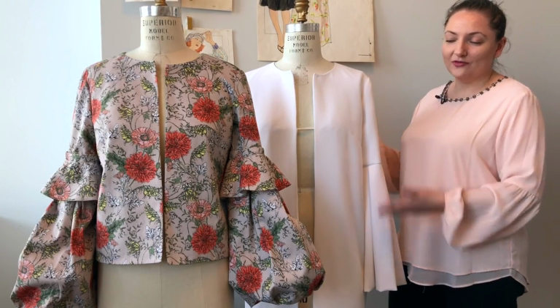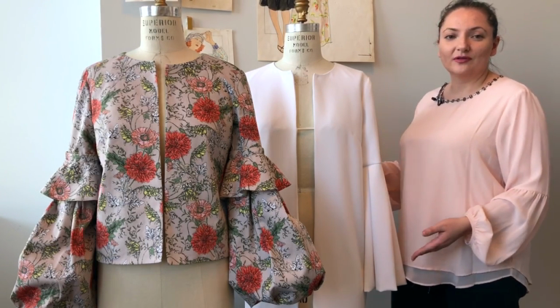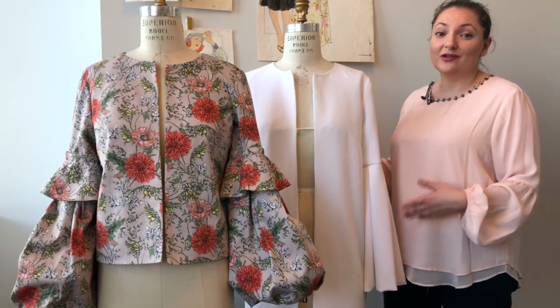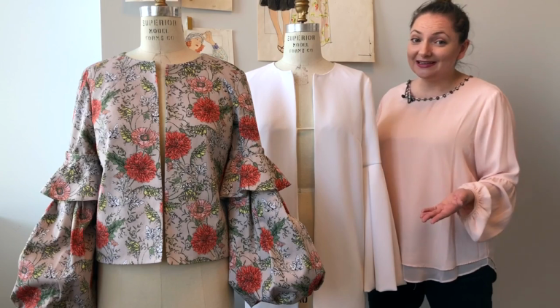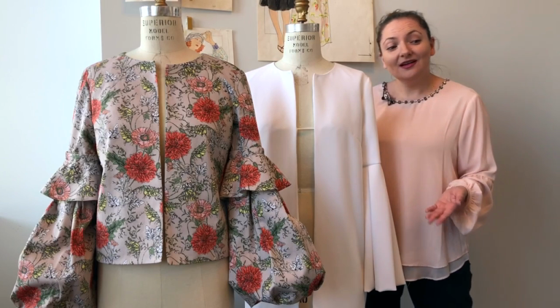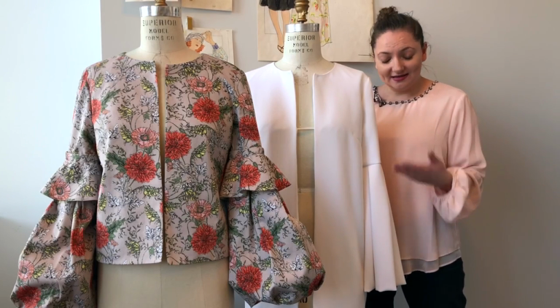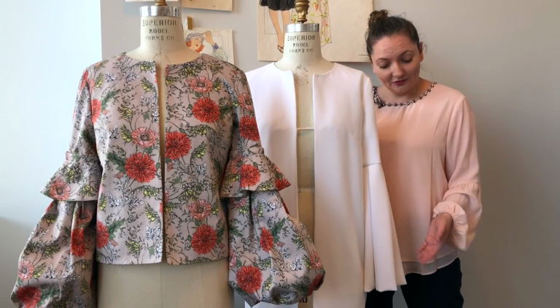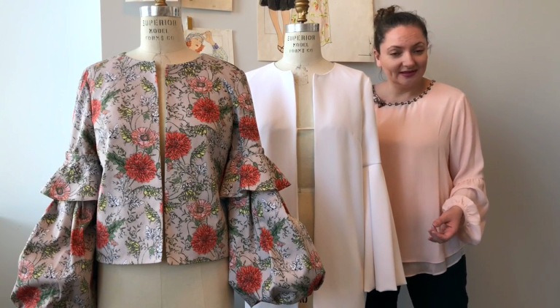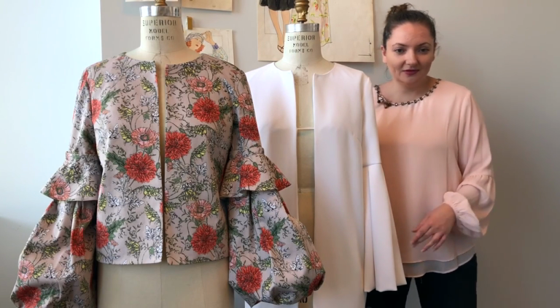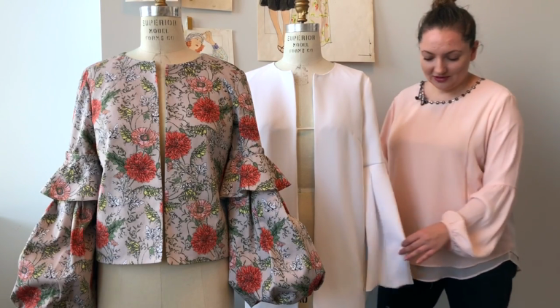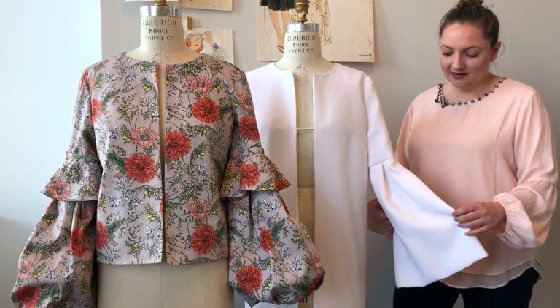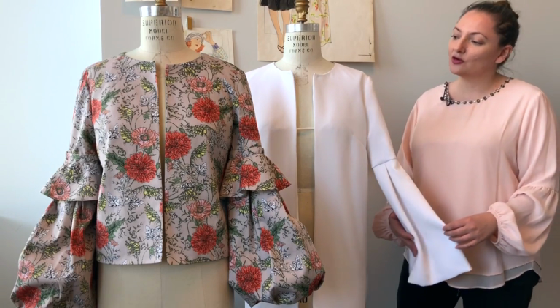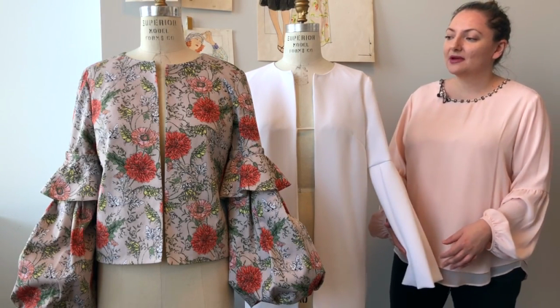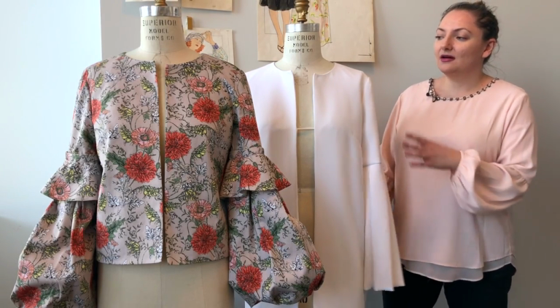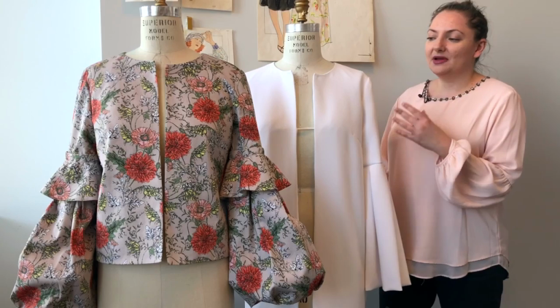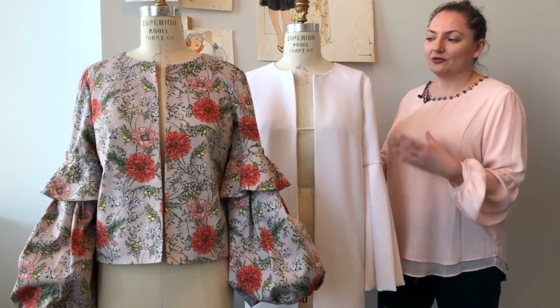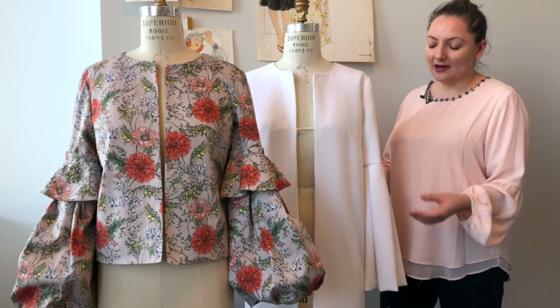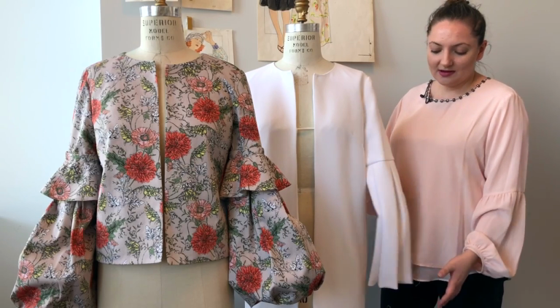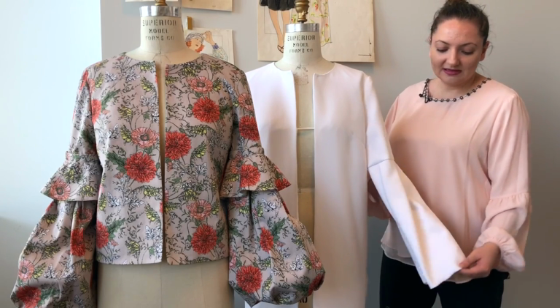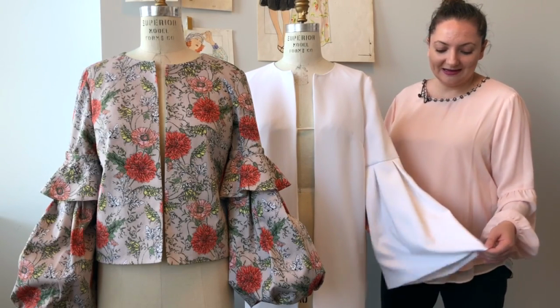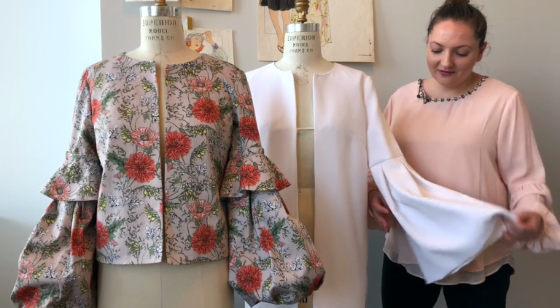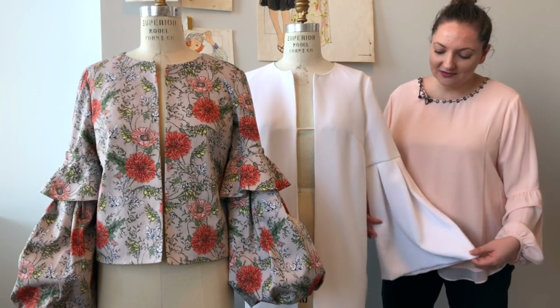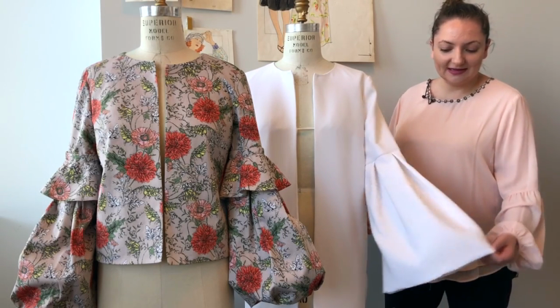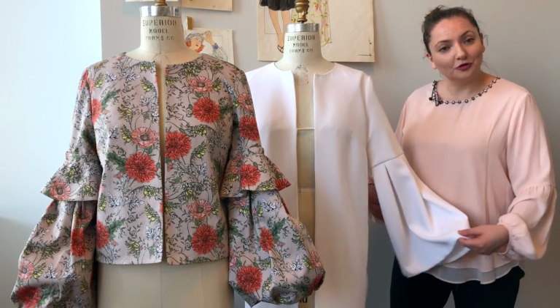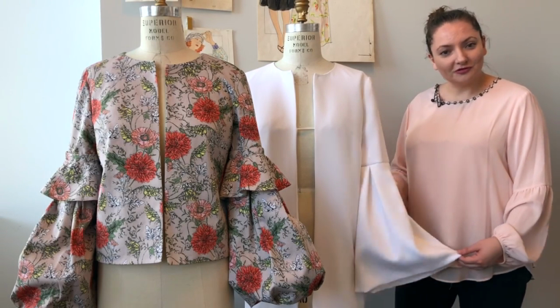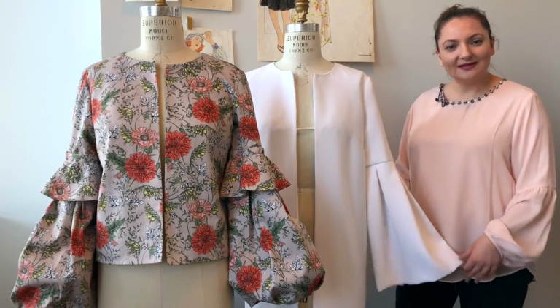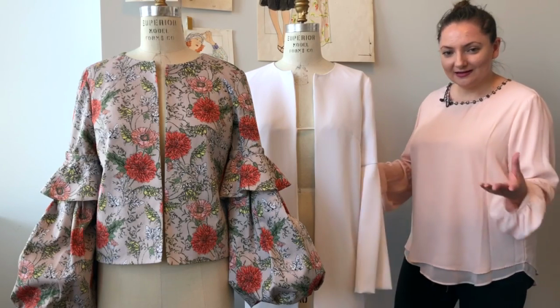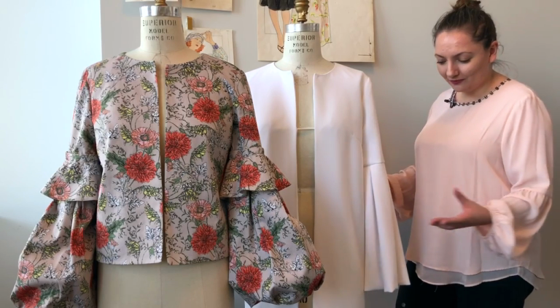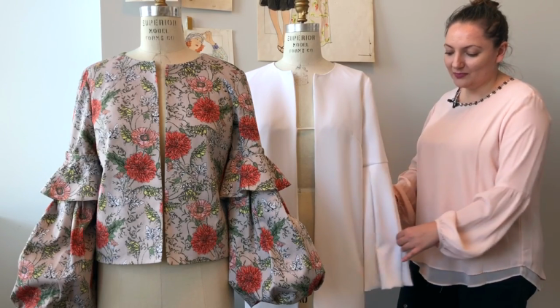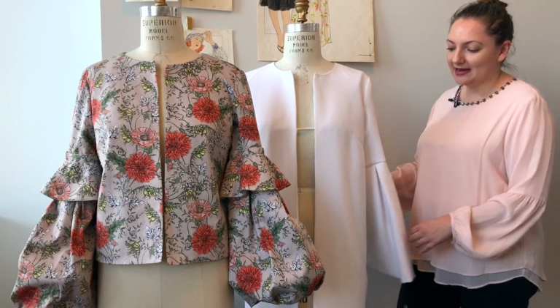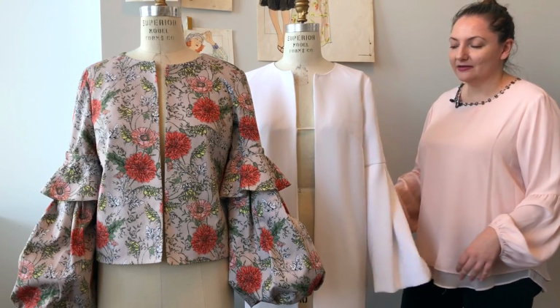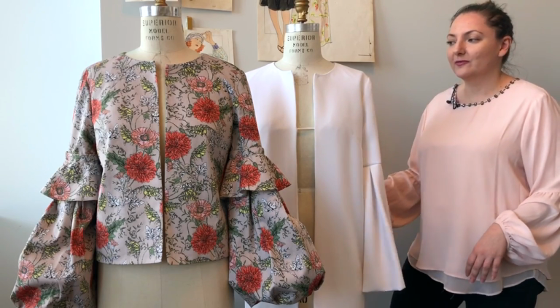We have the white one, as you have seen, as the photoshoot sample, which is made out of crepe fabric. The sleeve, as you can see, is a little more drapey. It's not as poofy, but it has a lot of movement.